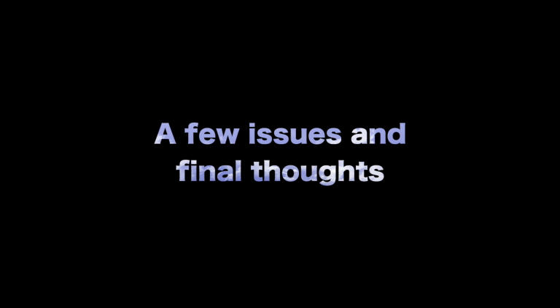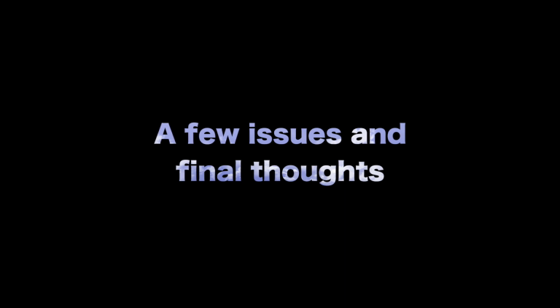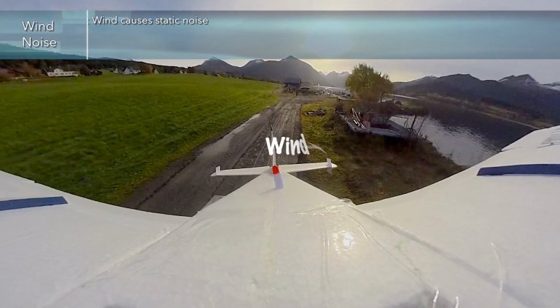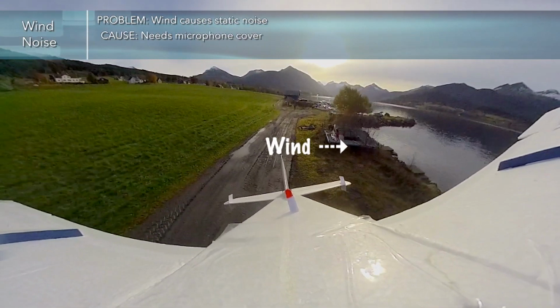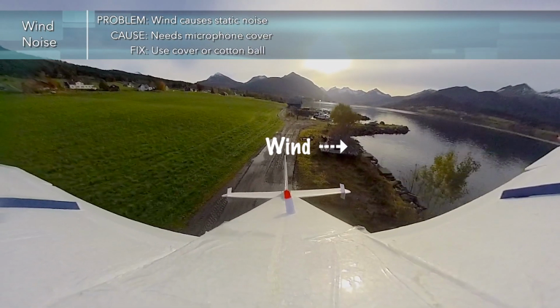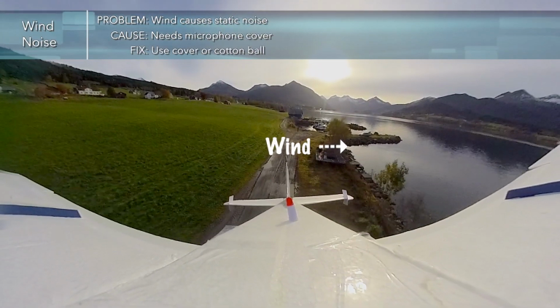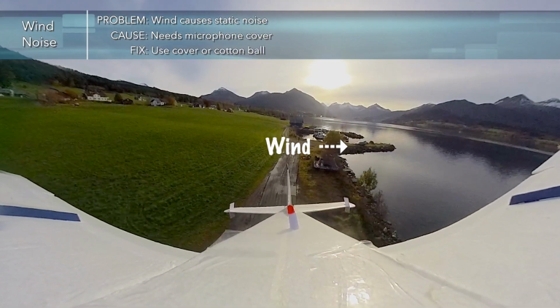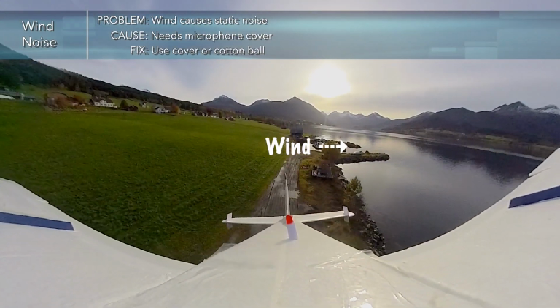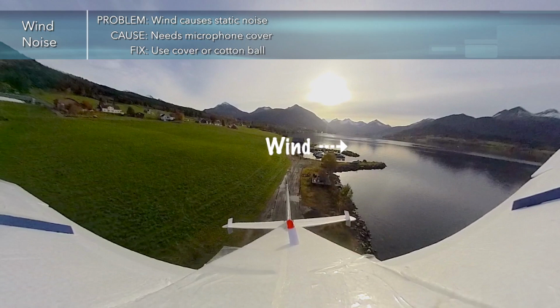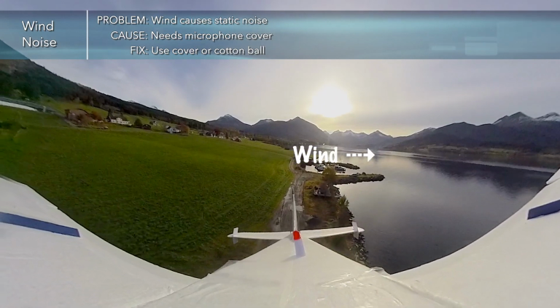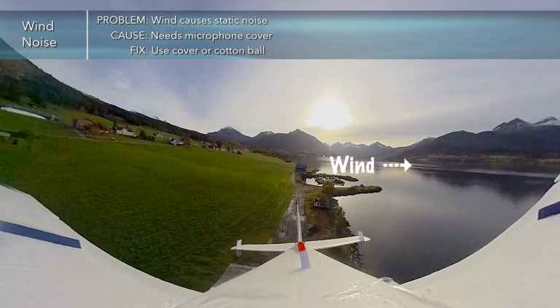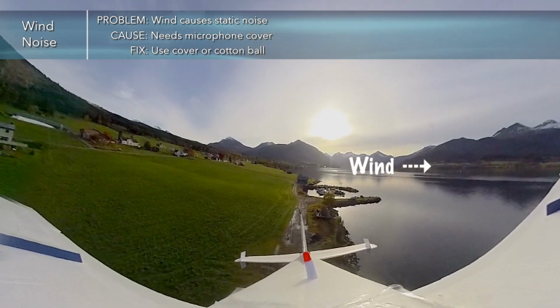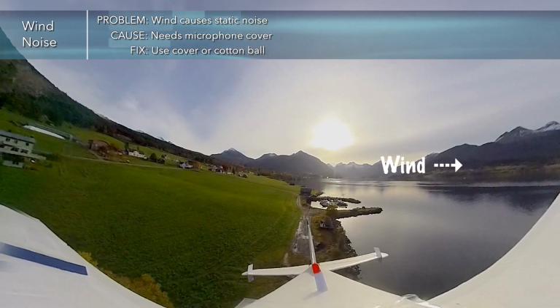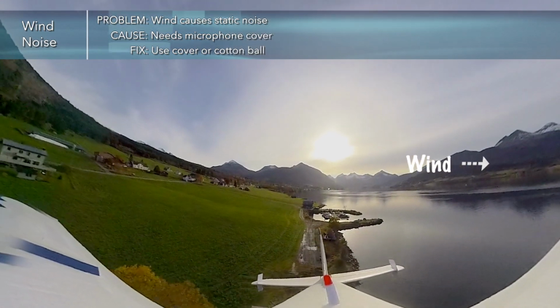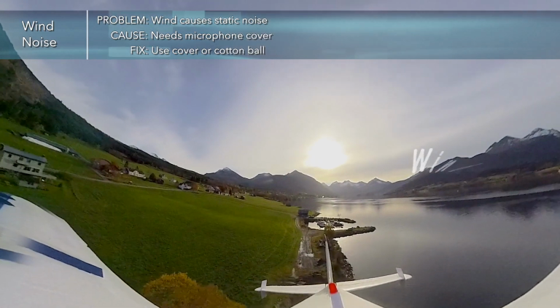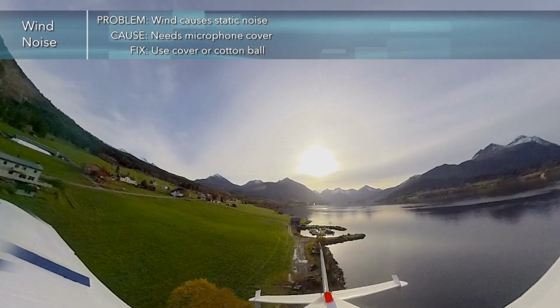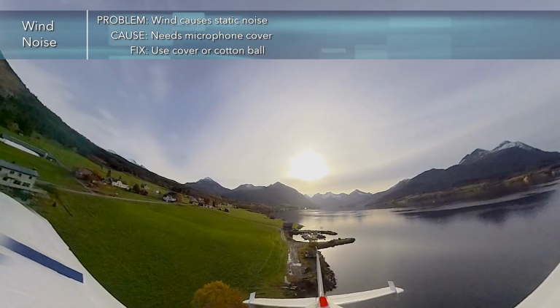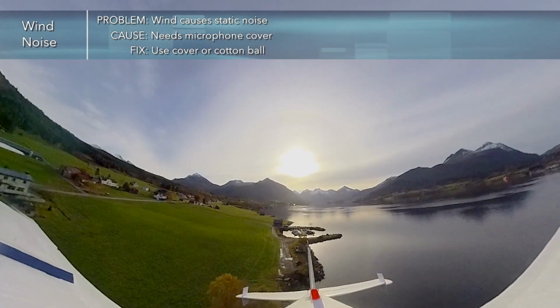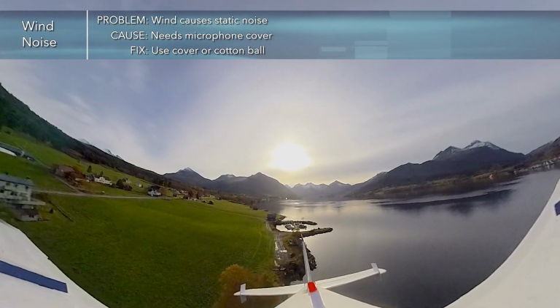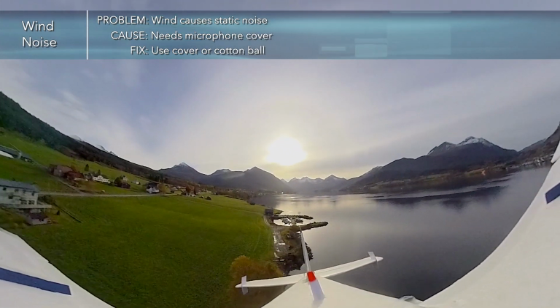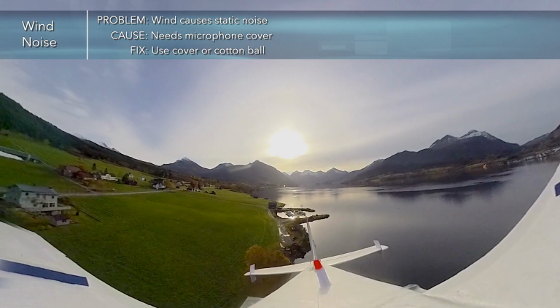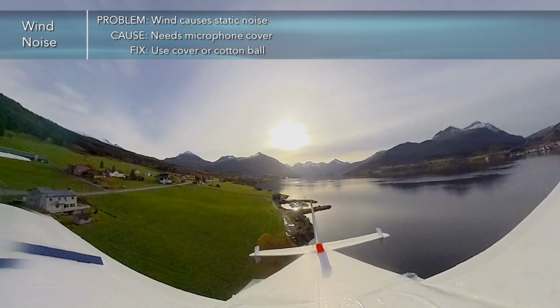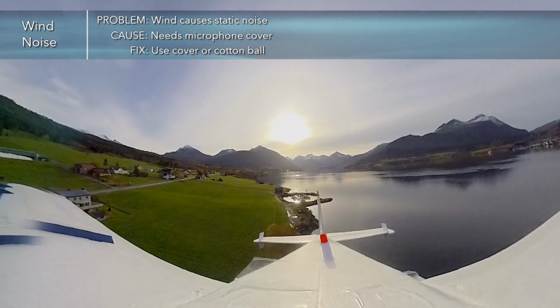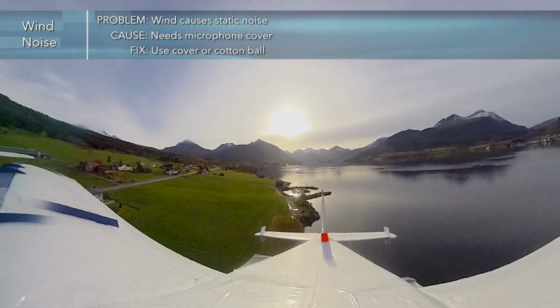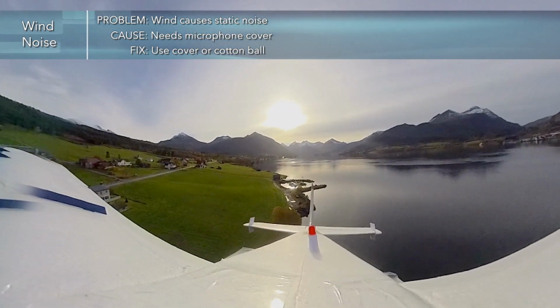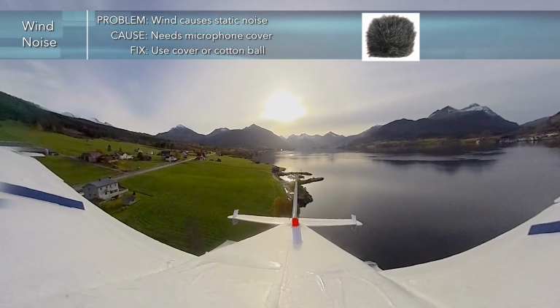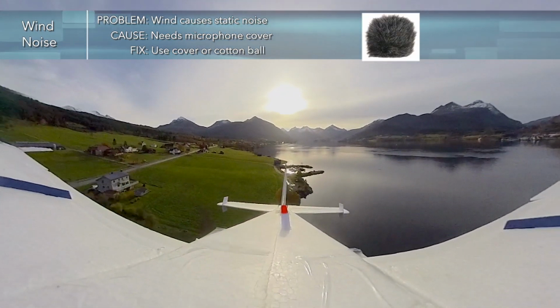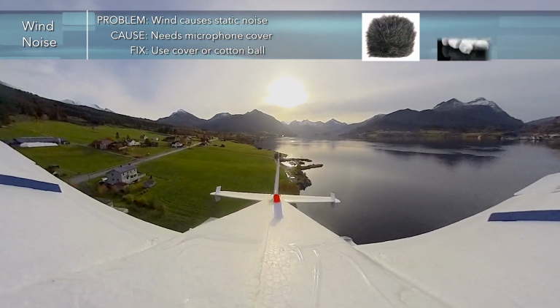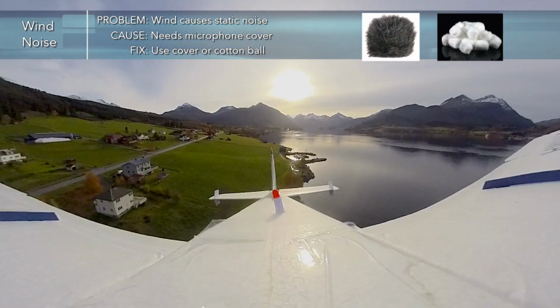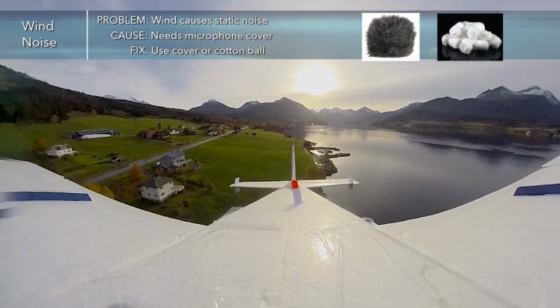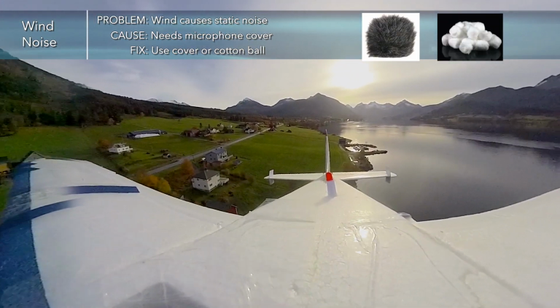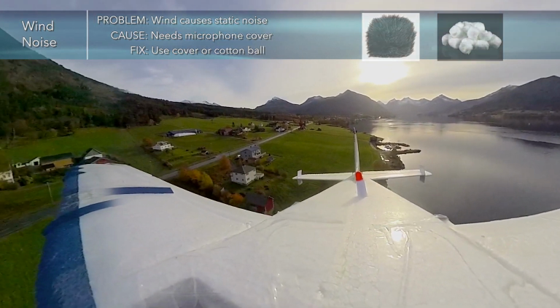The first thing we'll talk about is wind noise. If you have a microphone in a windy environment — or flying through the air in this case — you're going to get a lot of static-y wind noise. A couple things you could do to fix that would be to use an actual microphone cover, or possibly just a piece of cotton or wool.